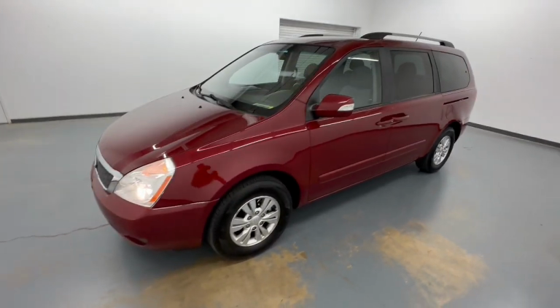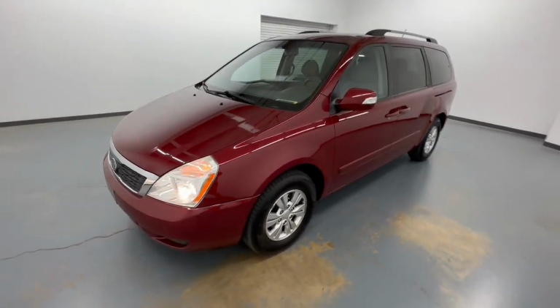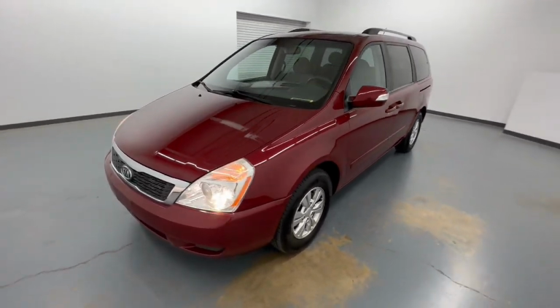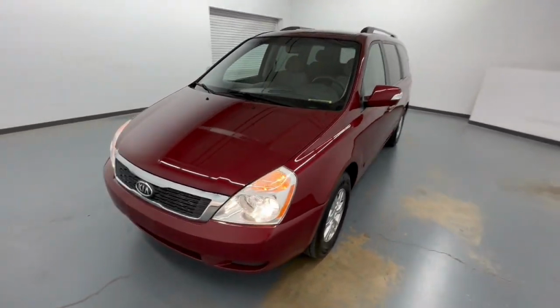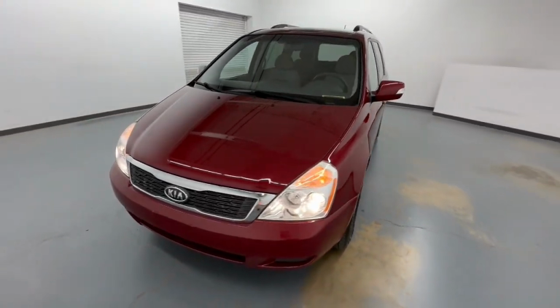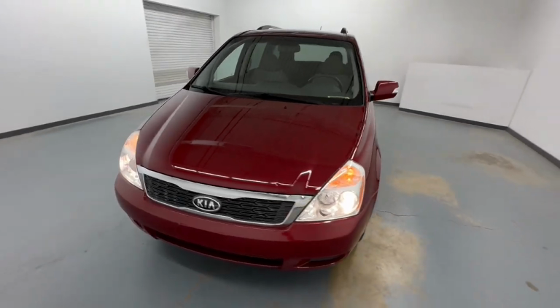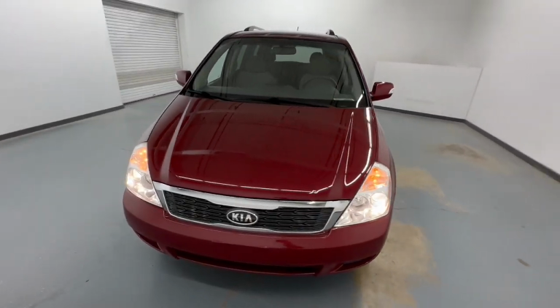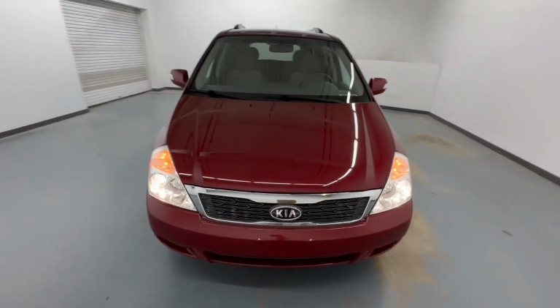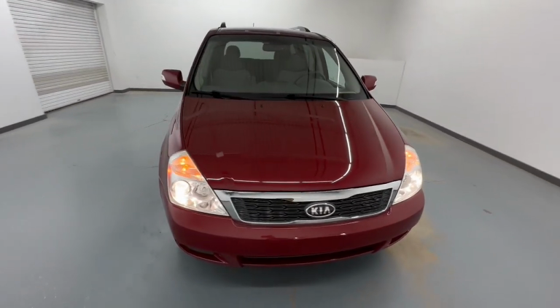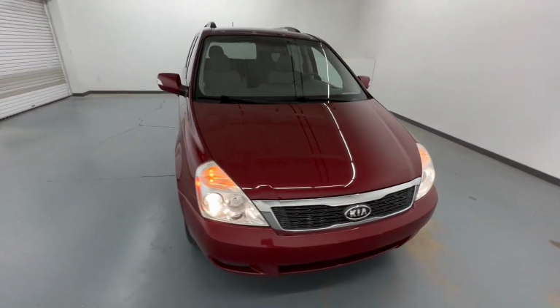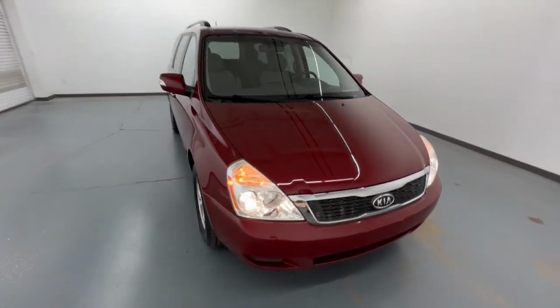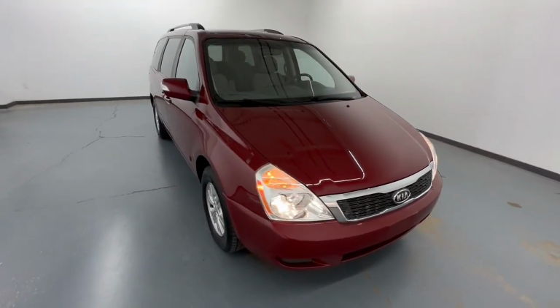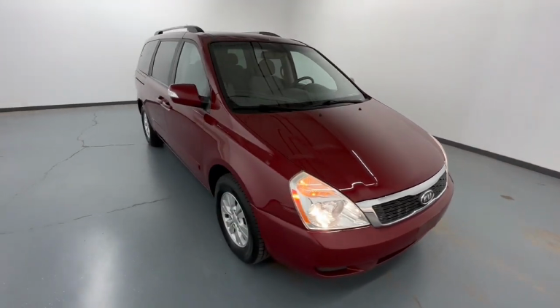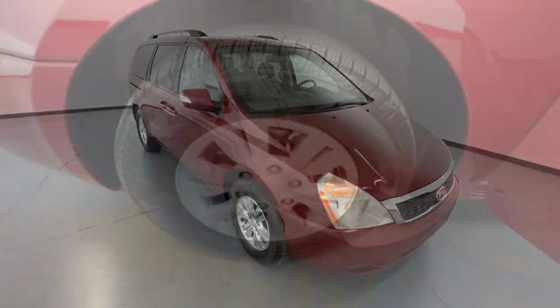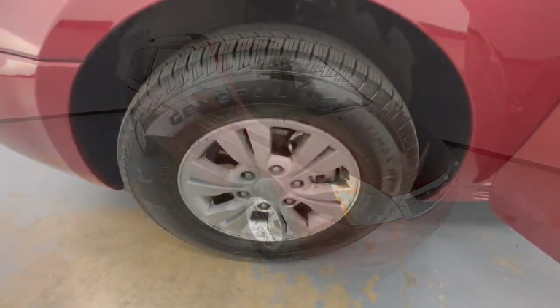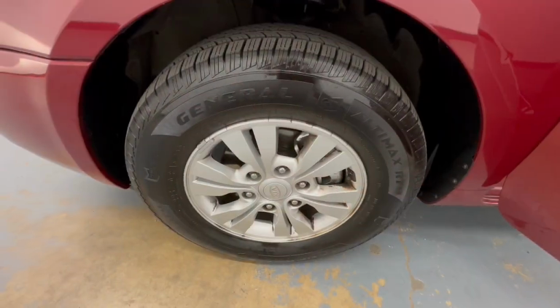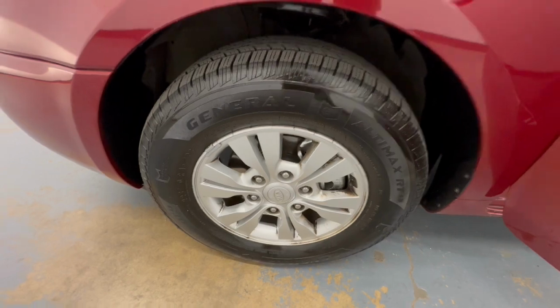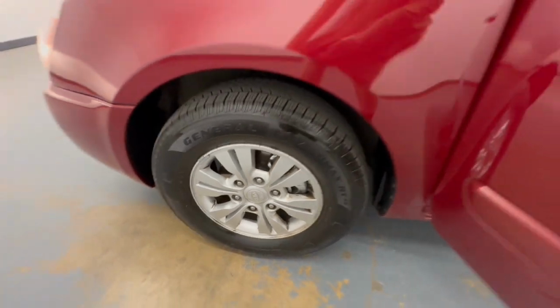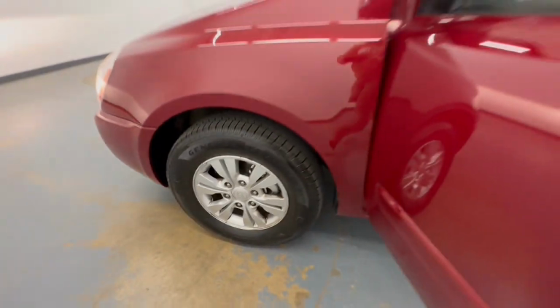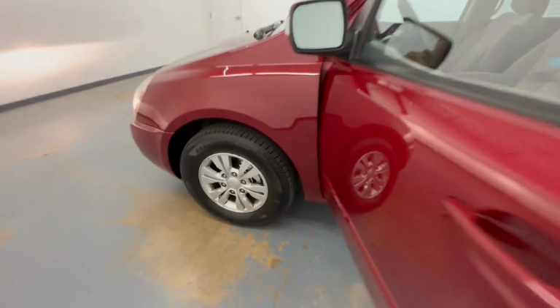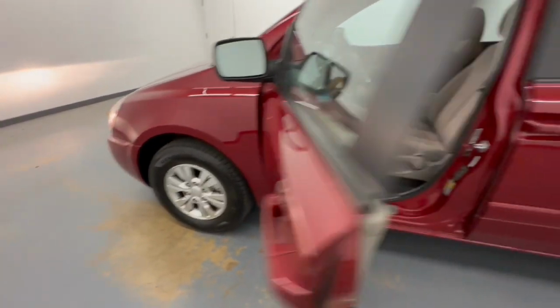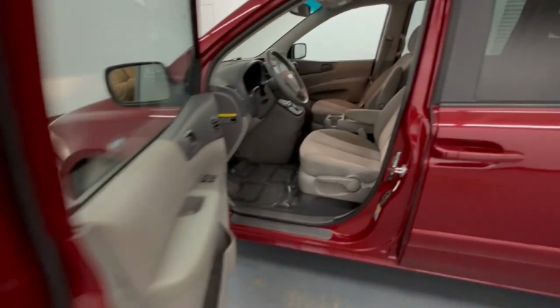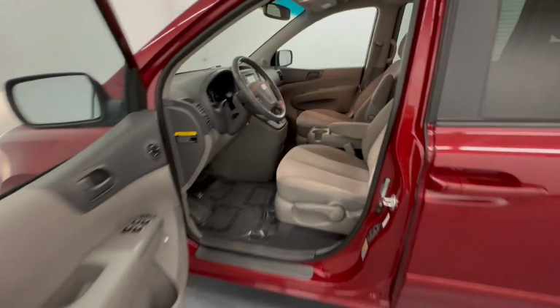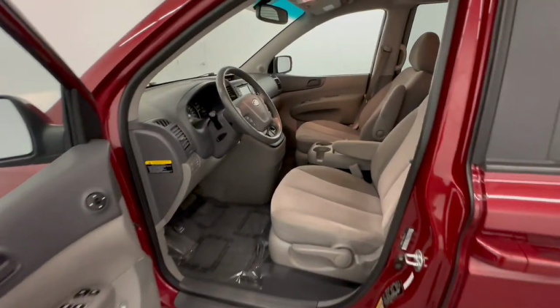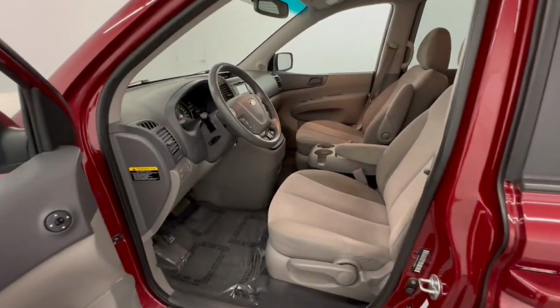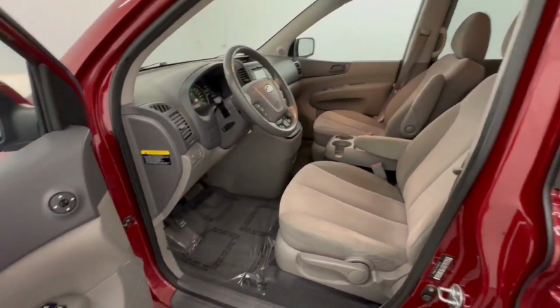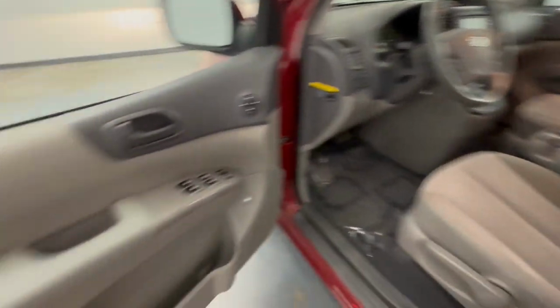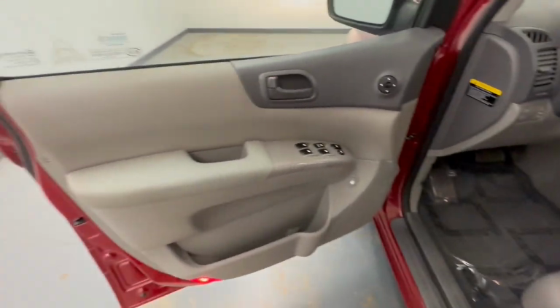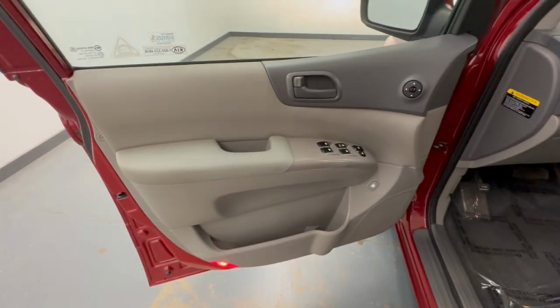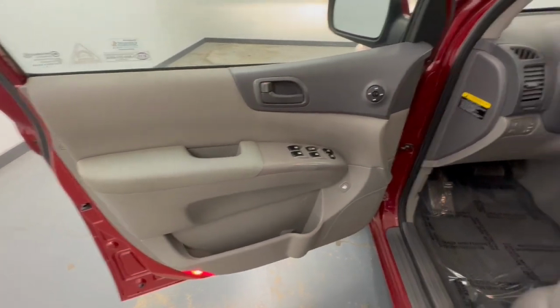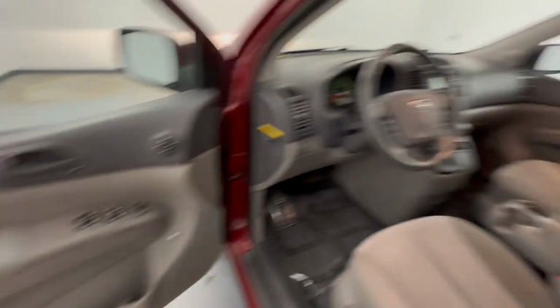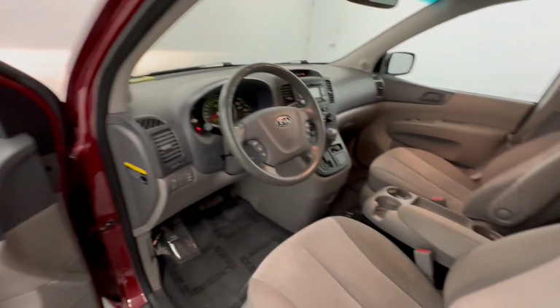This modern minivan delivers plush seating, a suite of passenger conveniences, agile steering, easy maneuverability, touchscreen infotainment system, and handsome looks. These are just some of the great options this vehicle comes with.